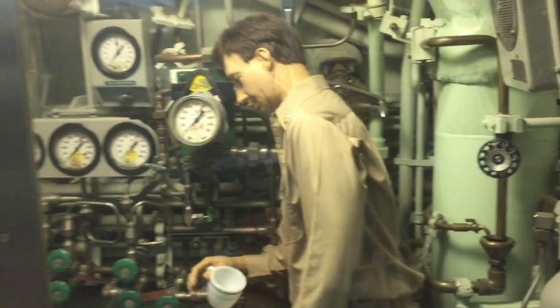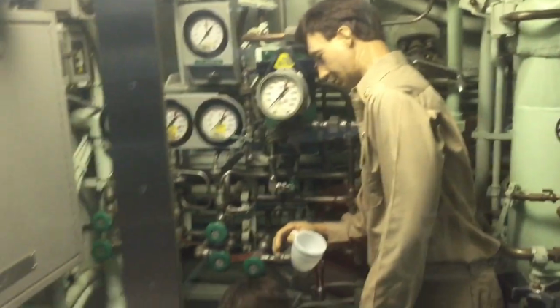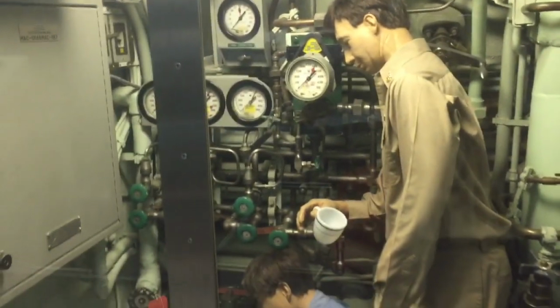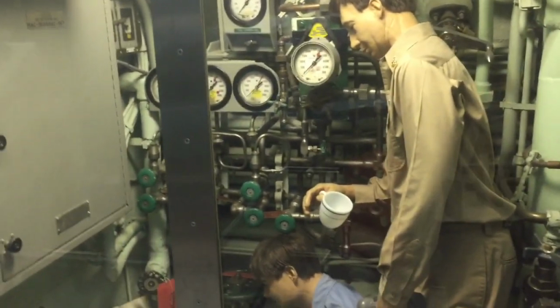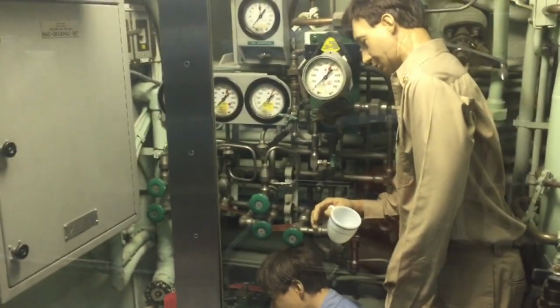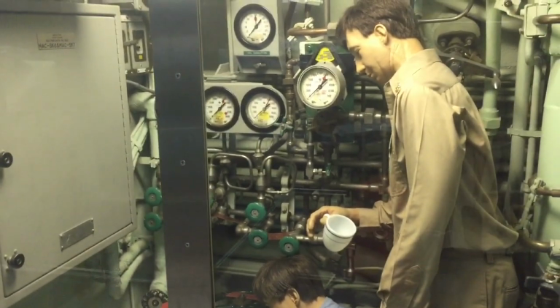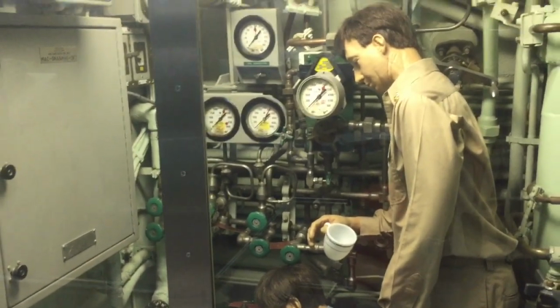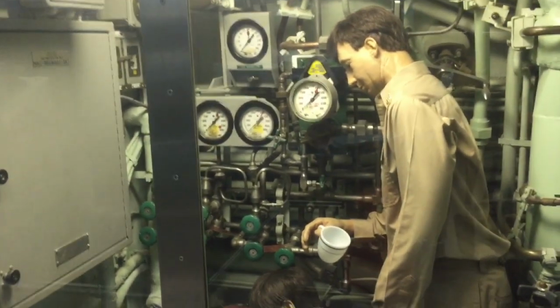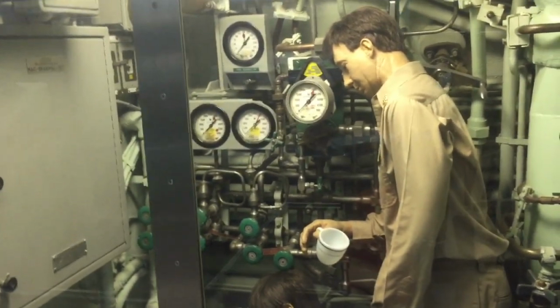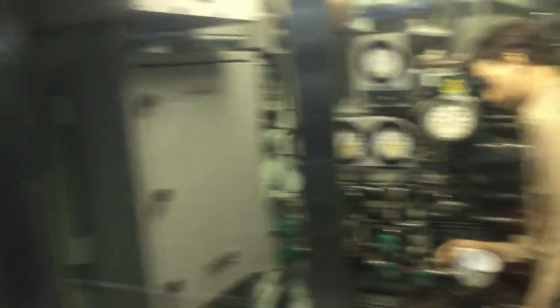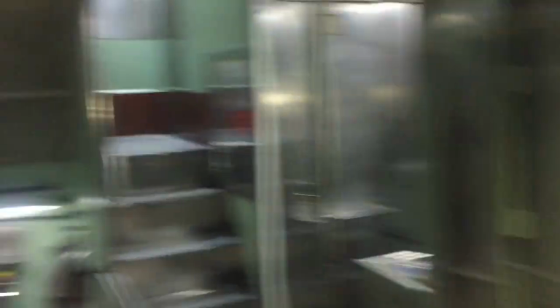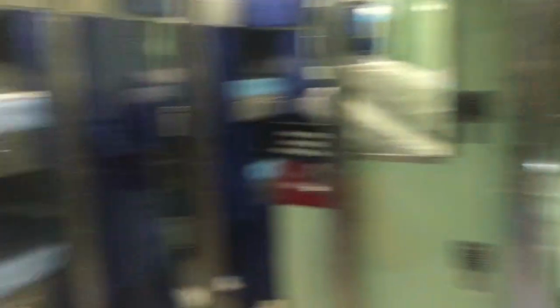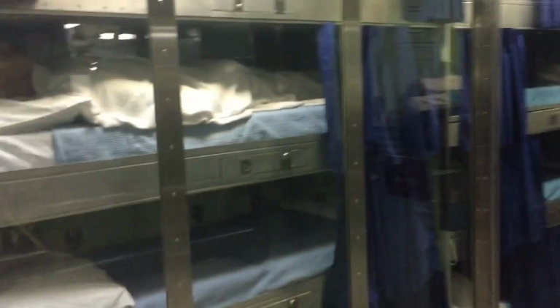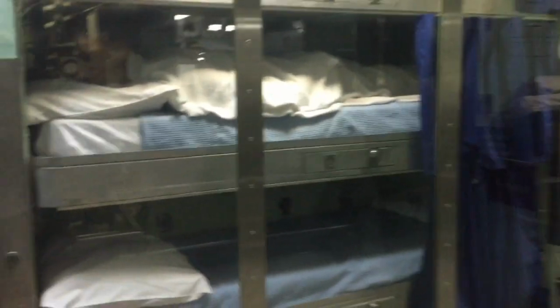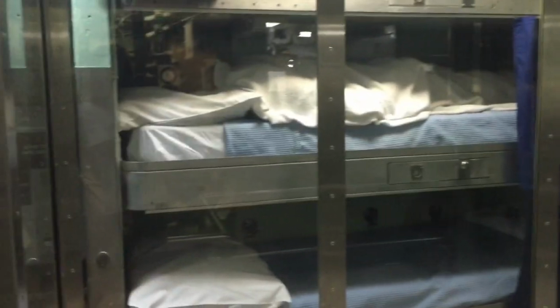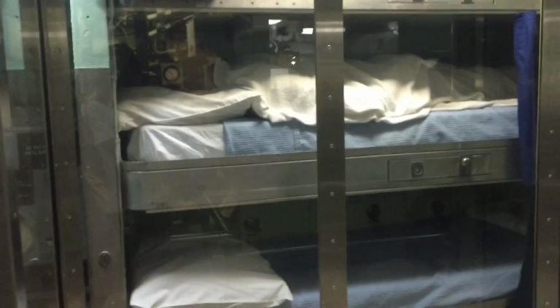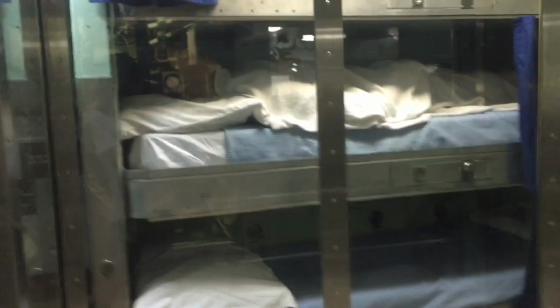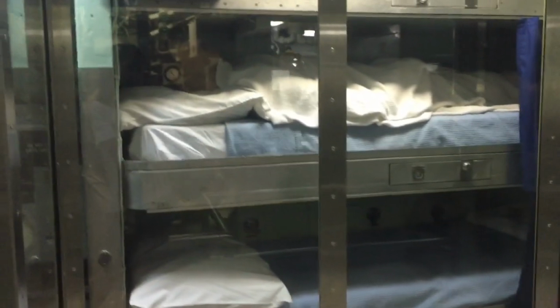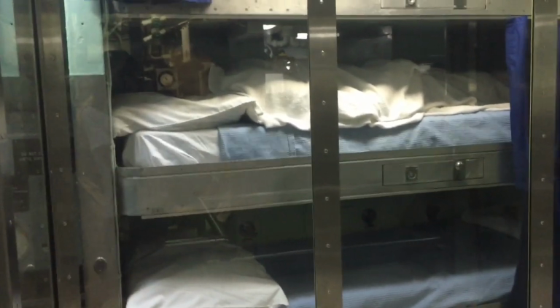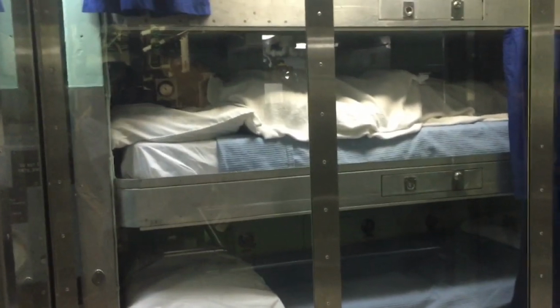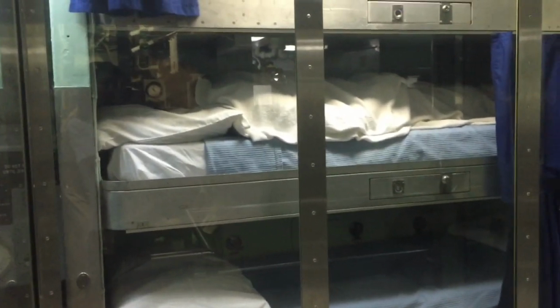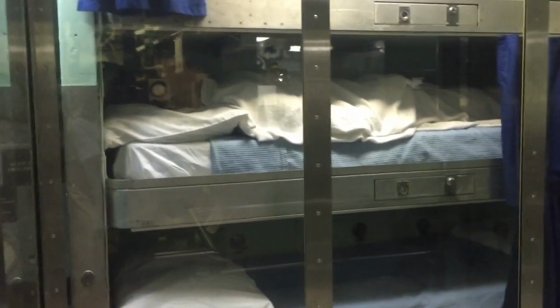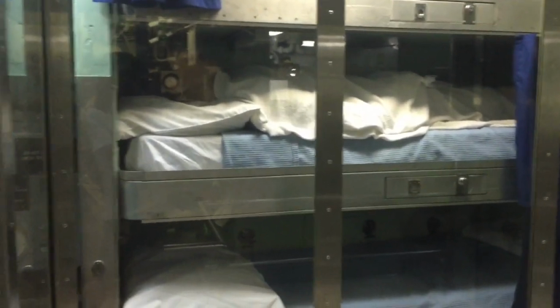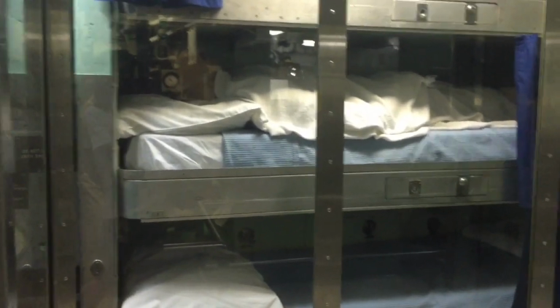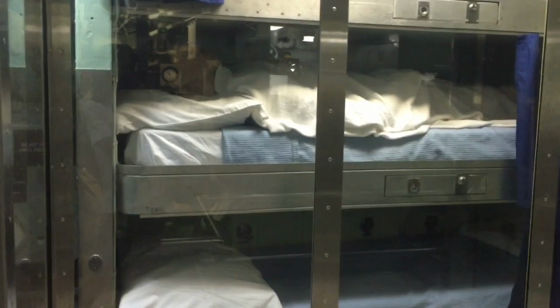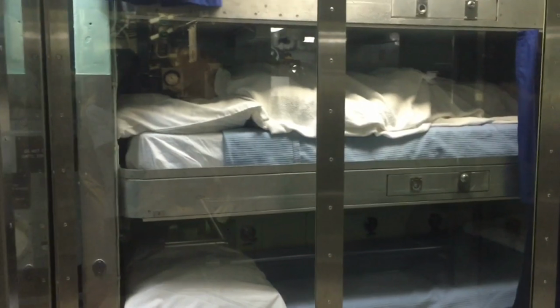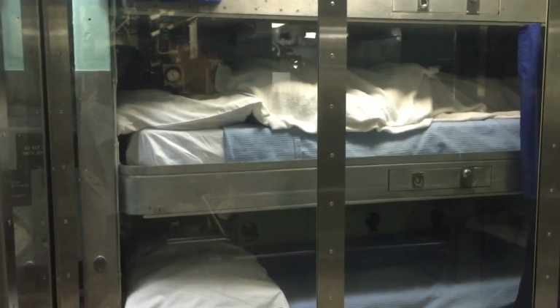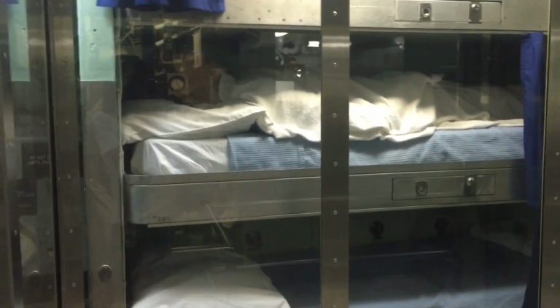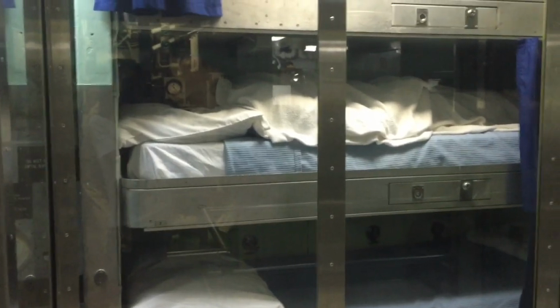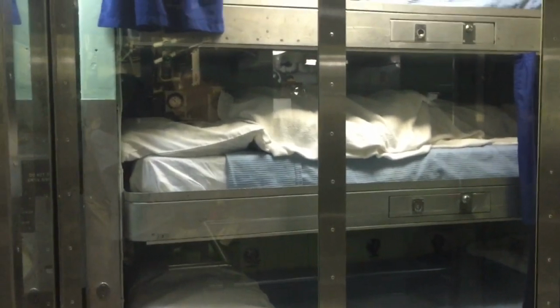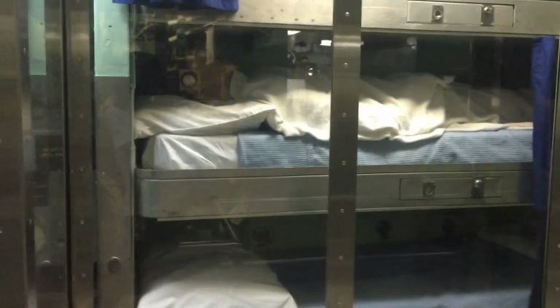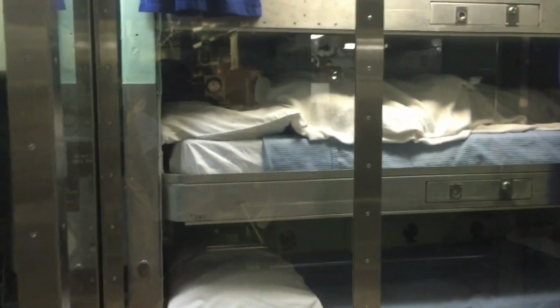We are now on the first lower level of the submarine, and this will give you an idea of what some of the bunk beds look like. Of course quarters are very tight inside a submarine, as you can imagine.